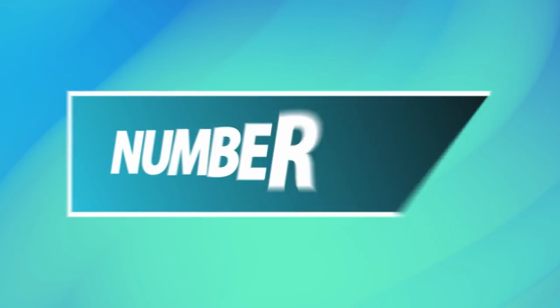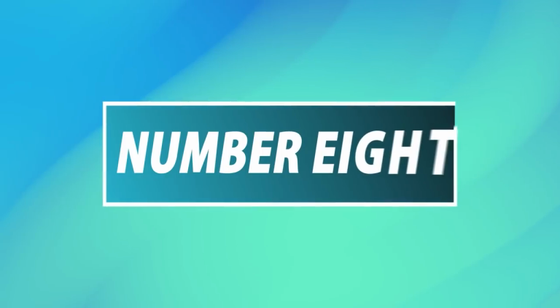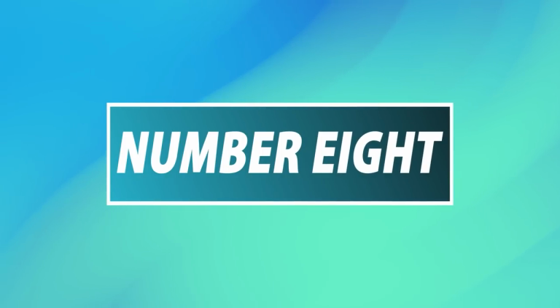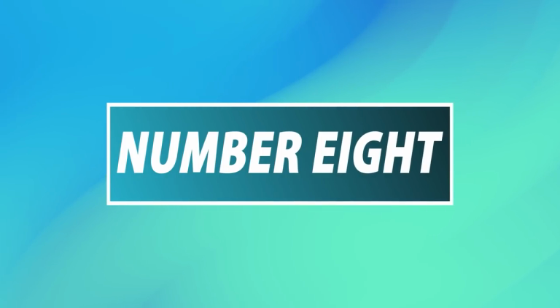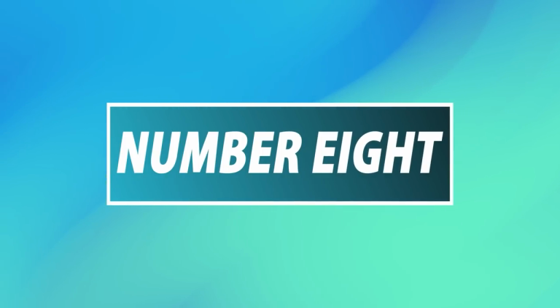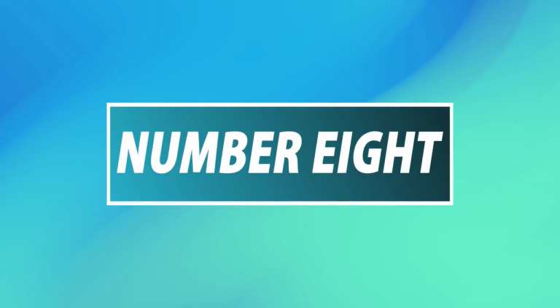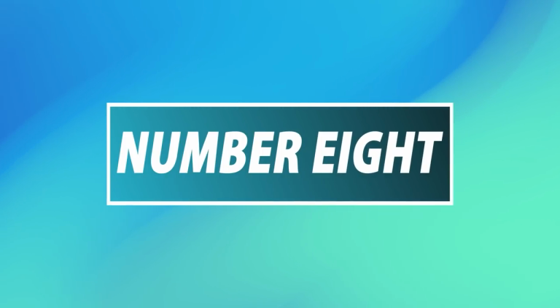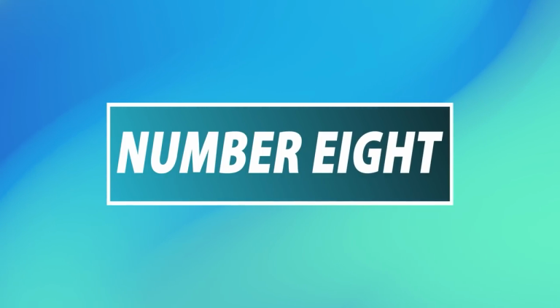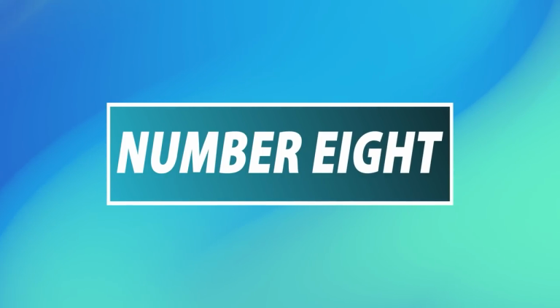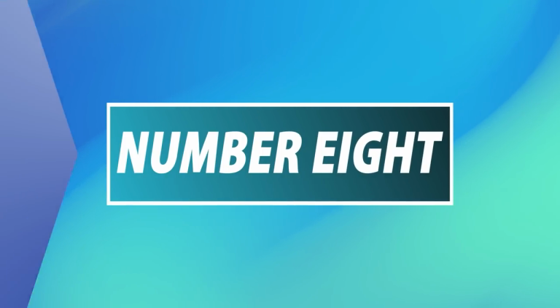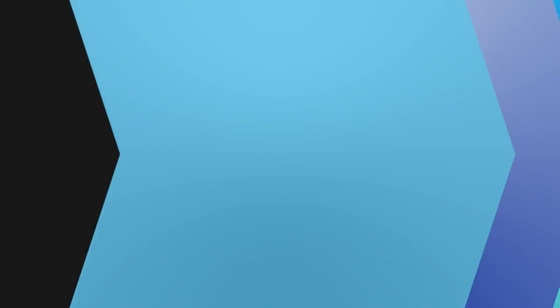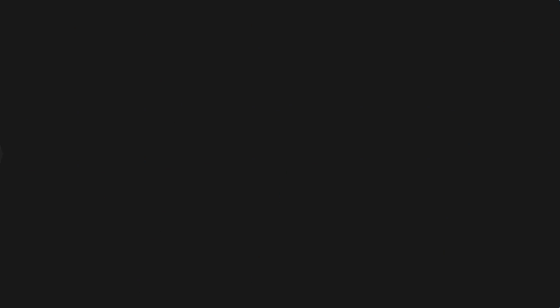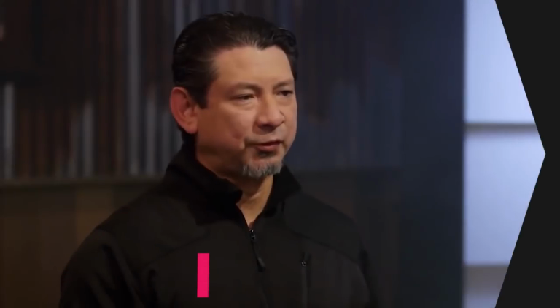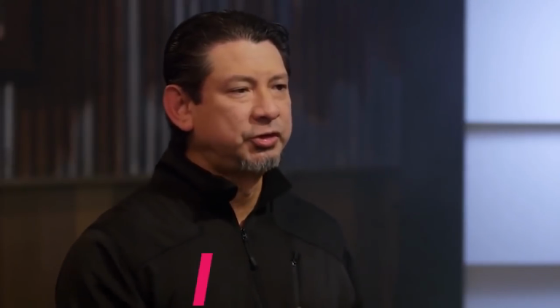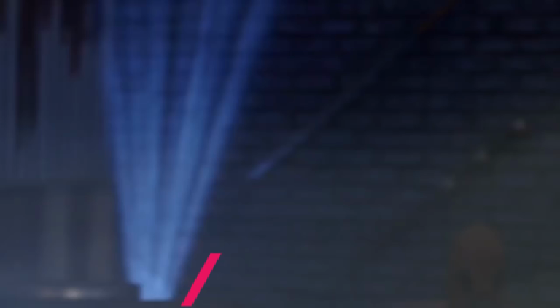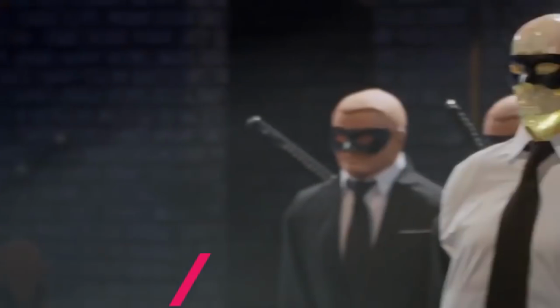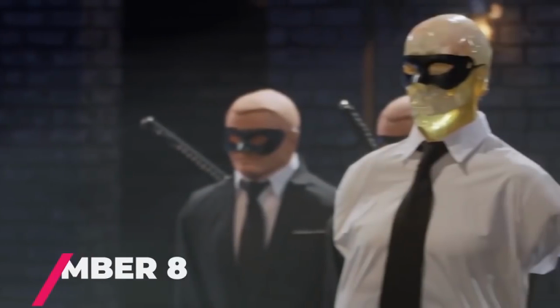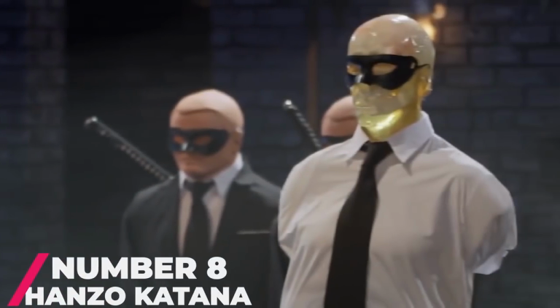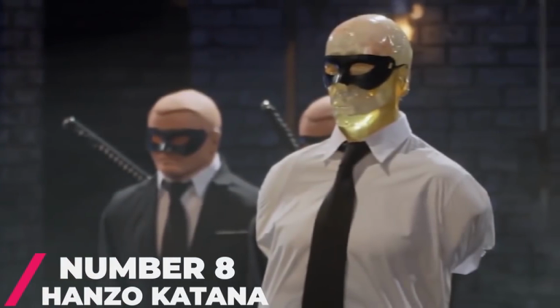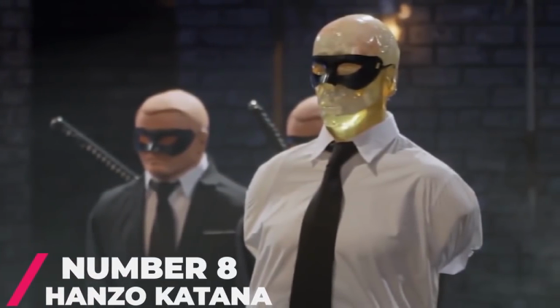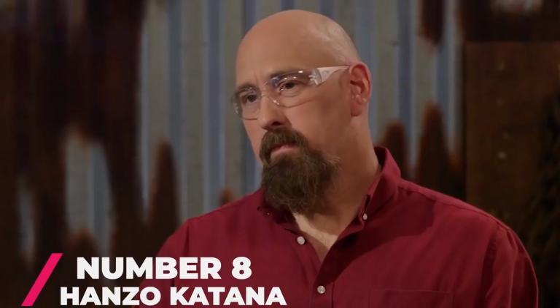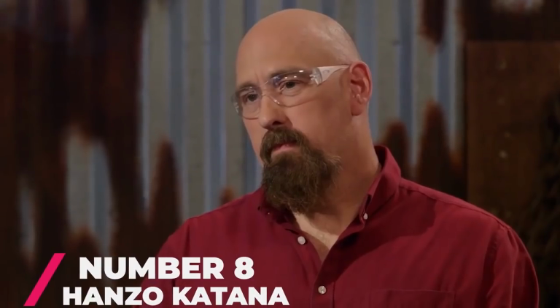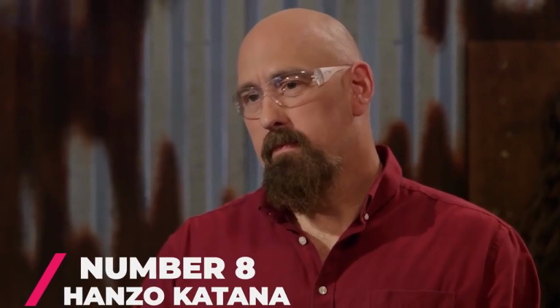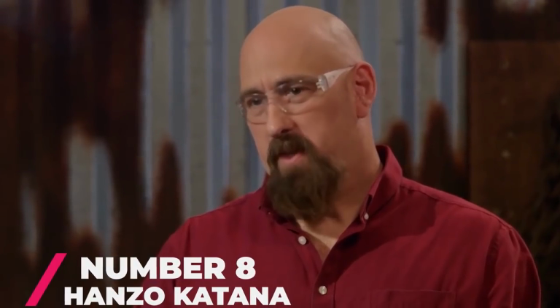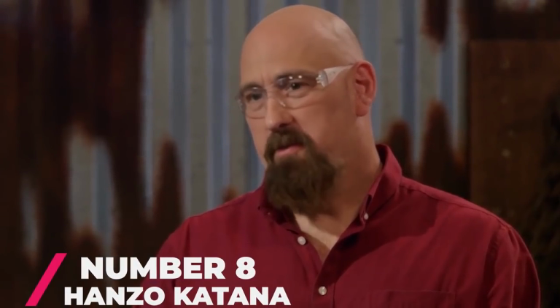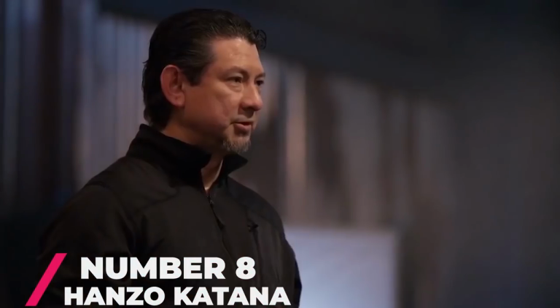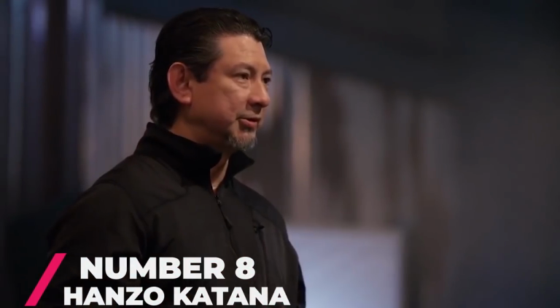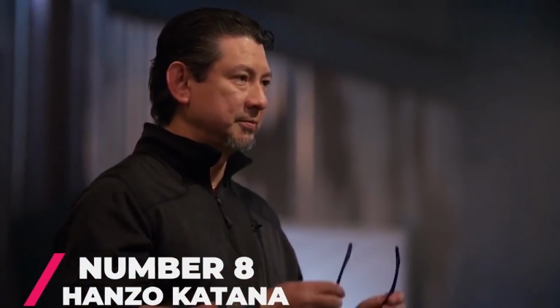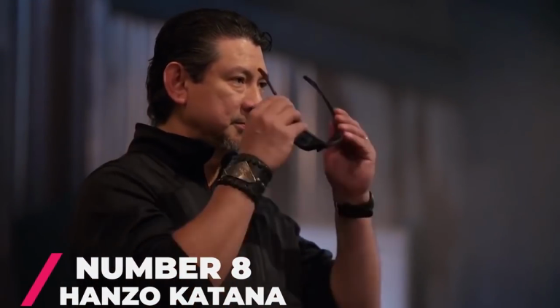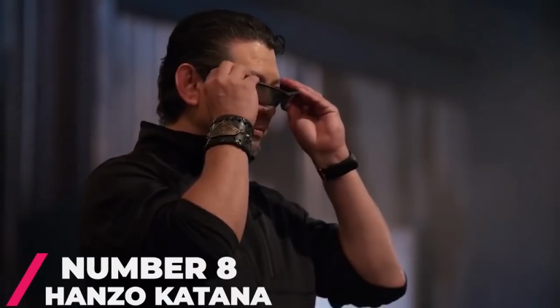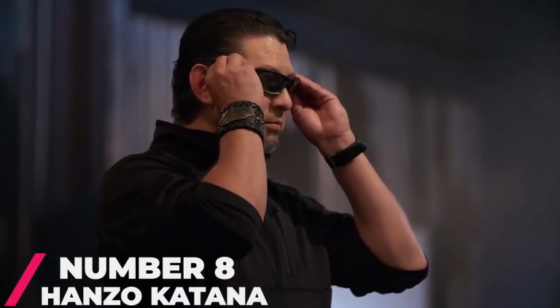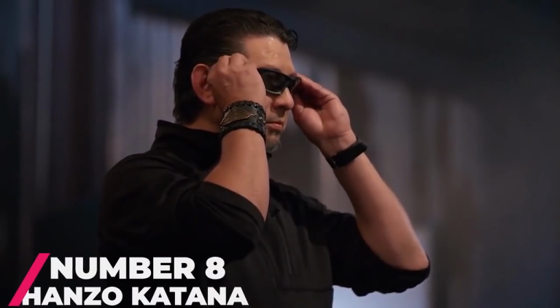Number 8: Hanzo Katanas. This clip was of the two finalists left in the competition. They were both tasked with making a Hanzo Katana, a weapon that has only one mission: to kill.